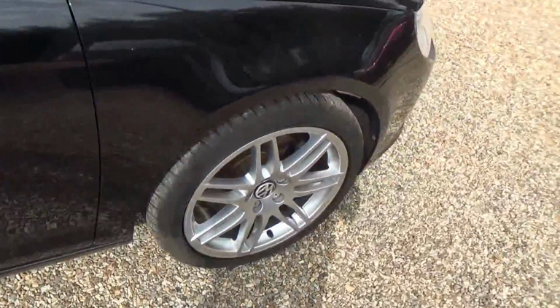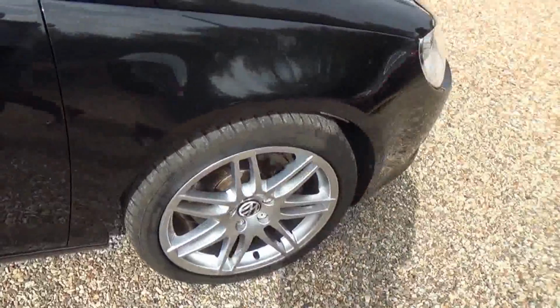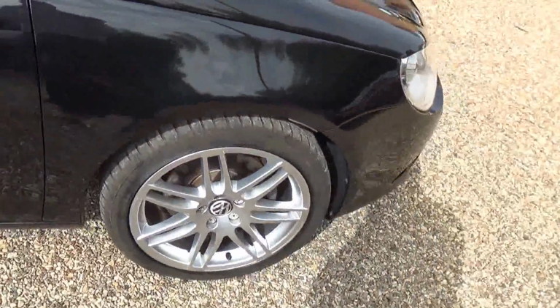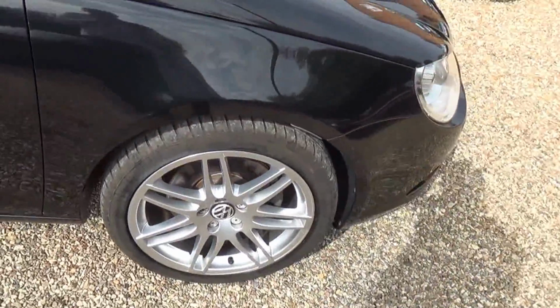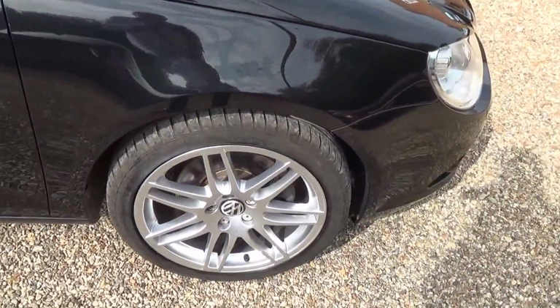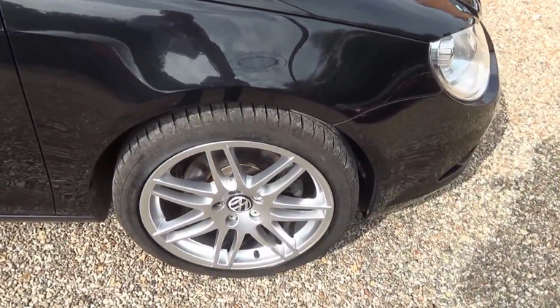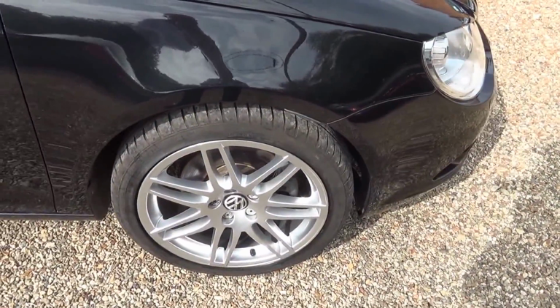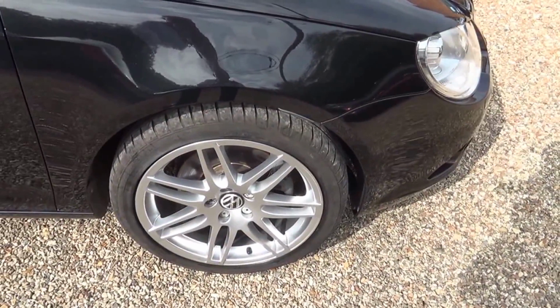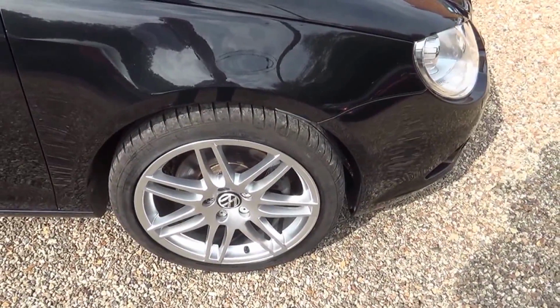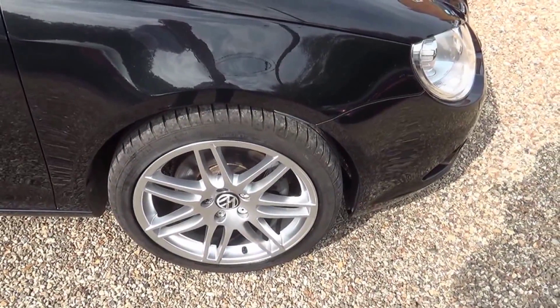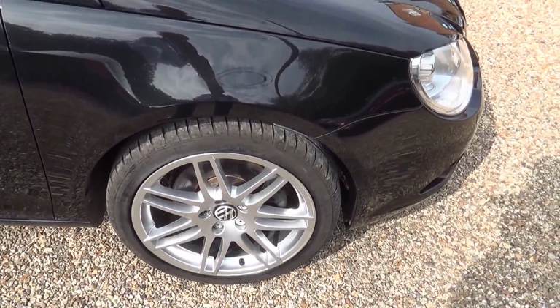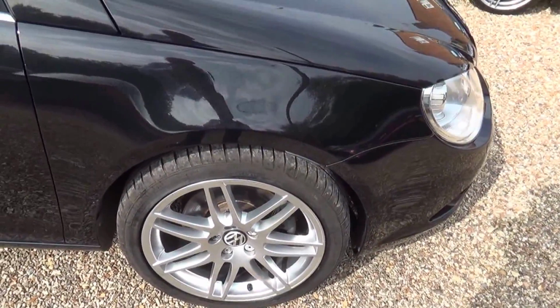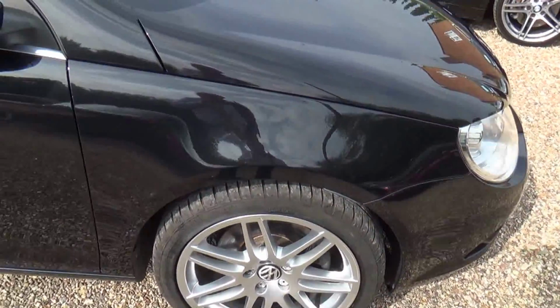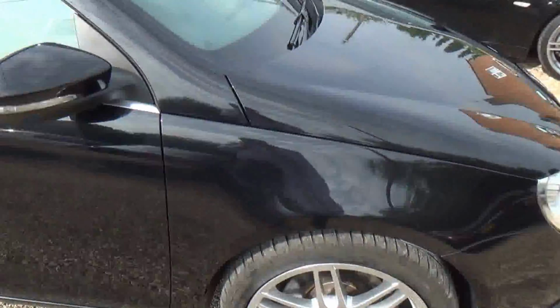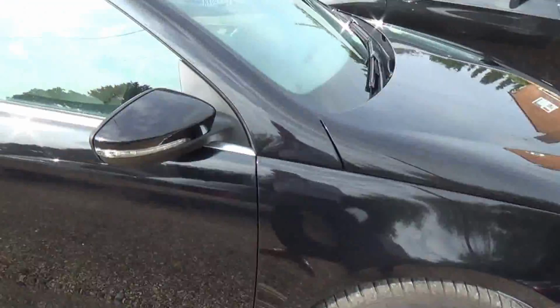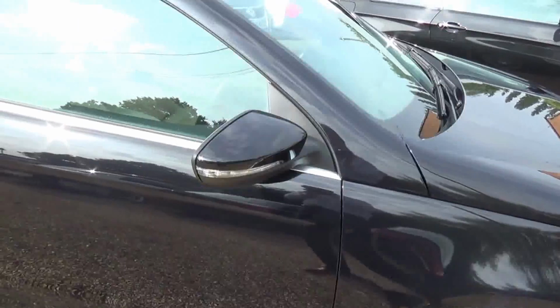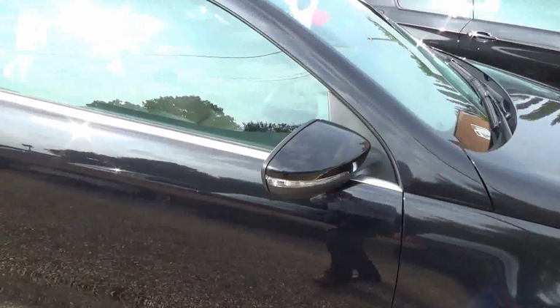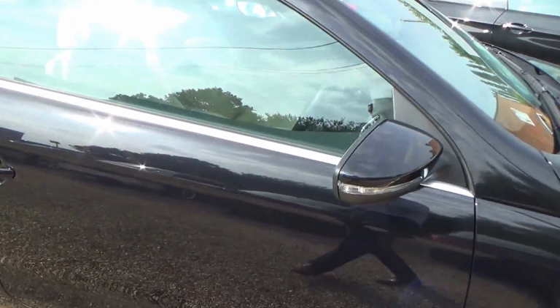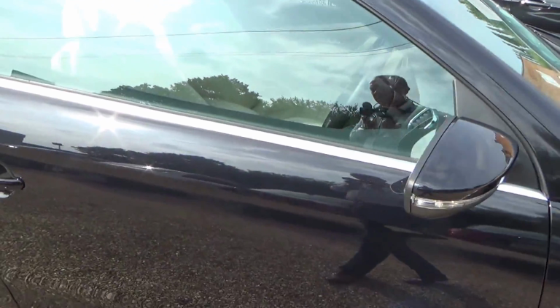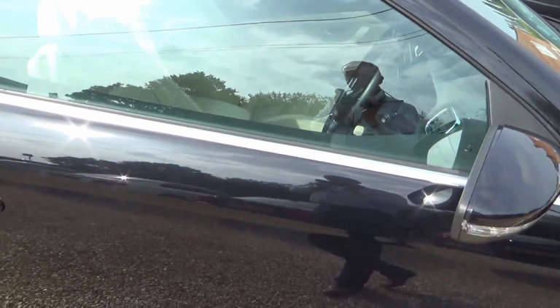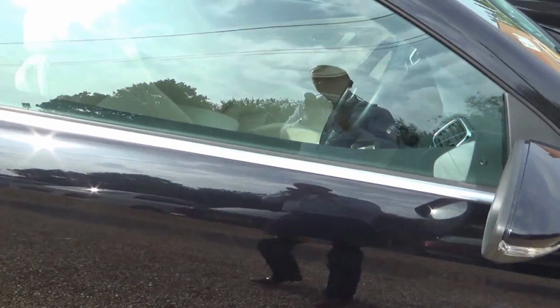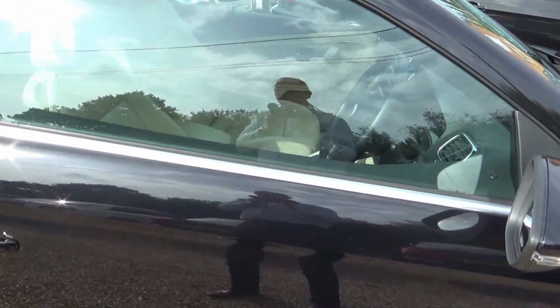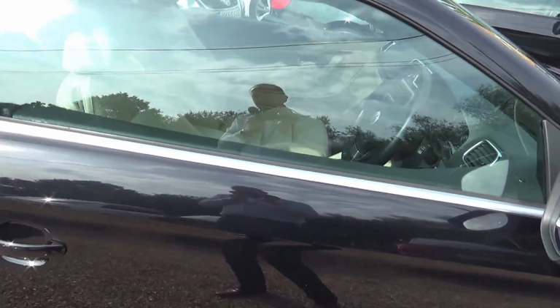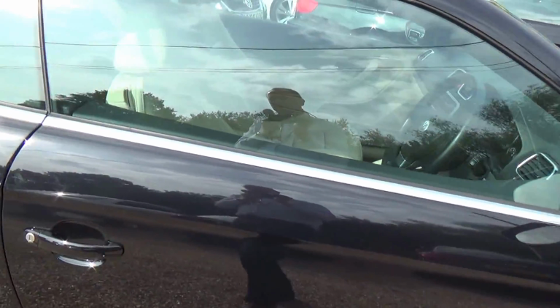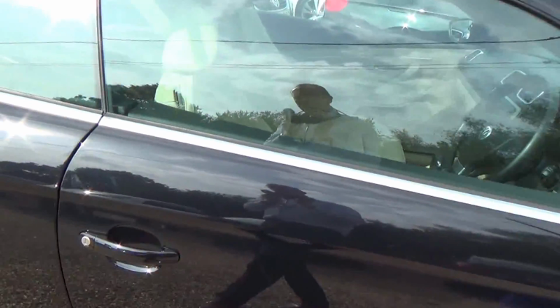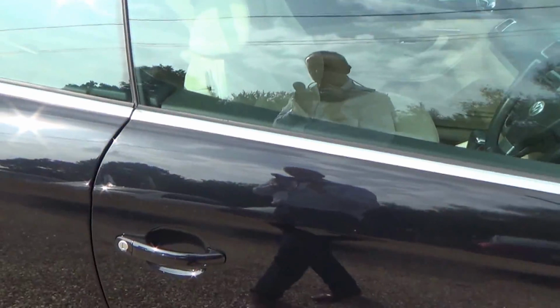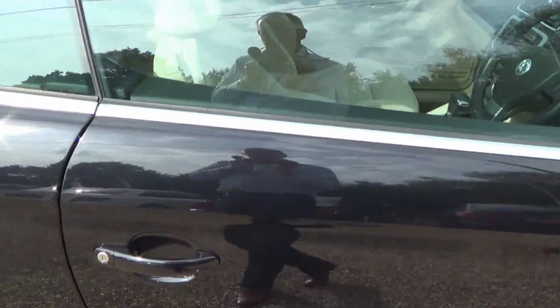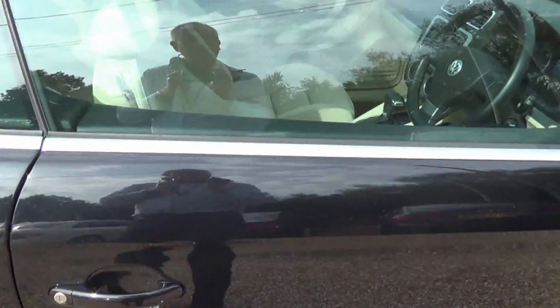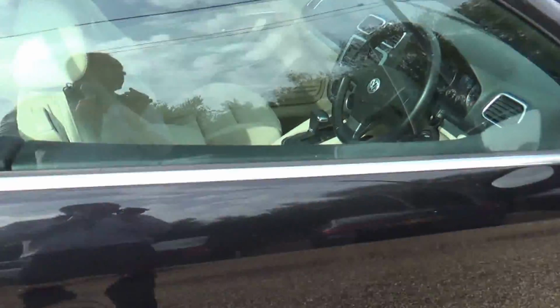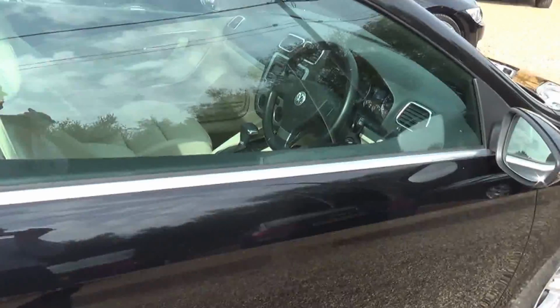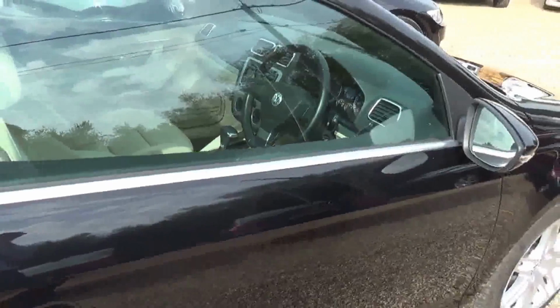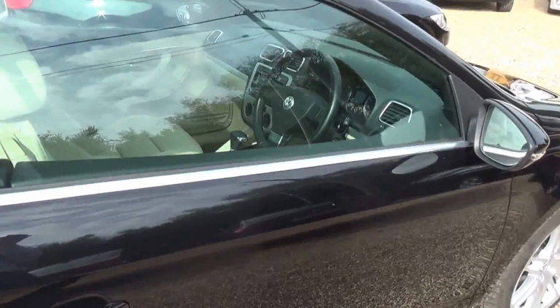Quick look - and there's the driver's side front wheel. So we'll spec in the service history etc. - that's all detailed on our website. So if you're watching this on YouTube, our website is coupesandconvertibles.co.uk.